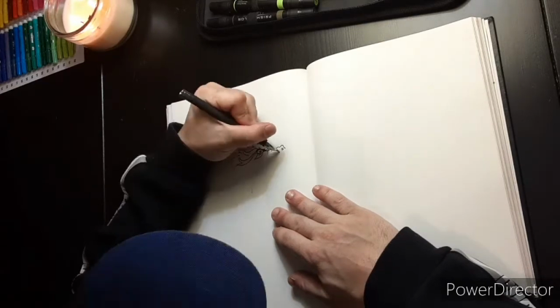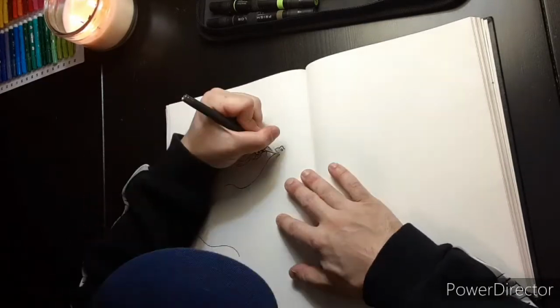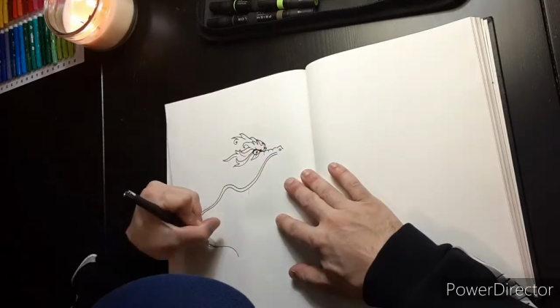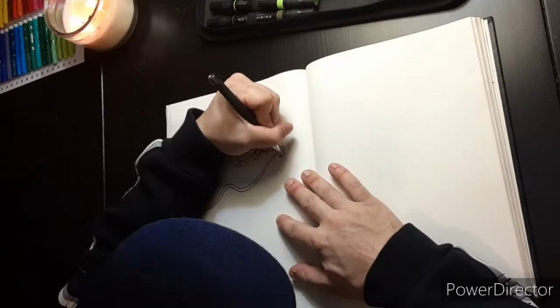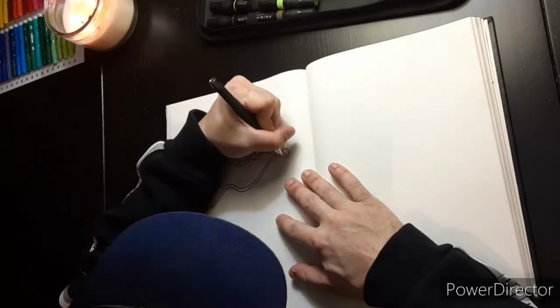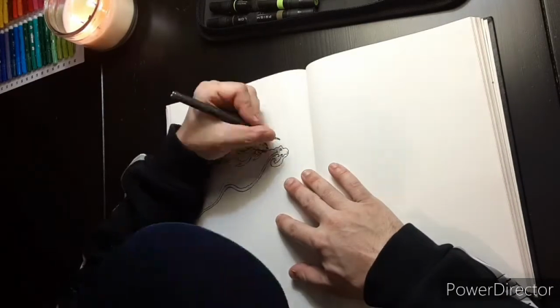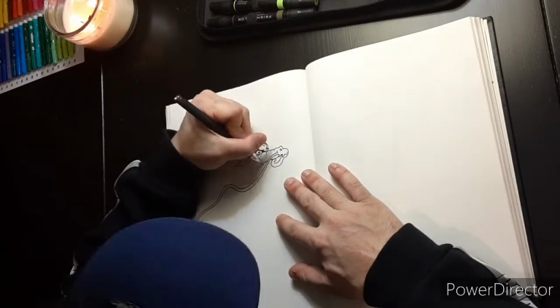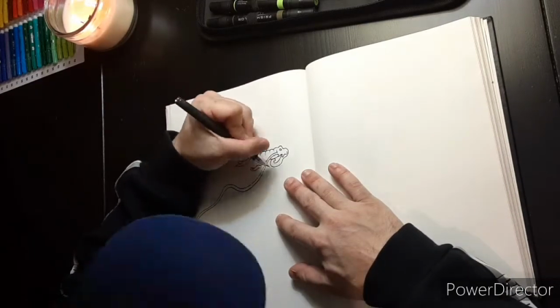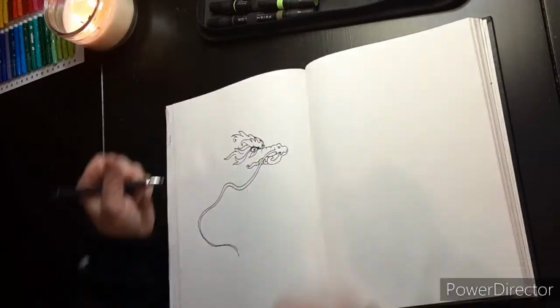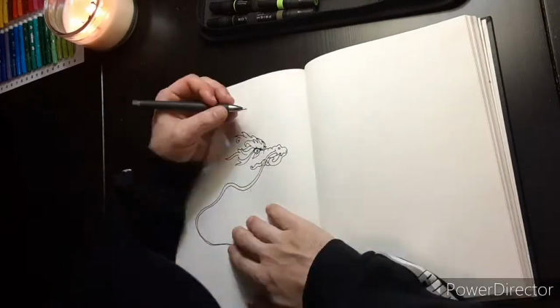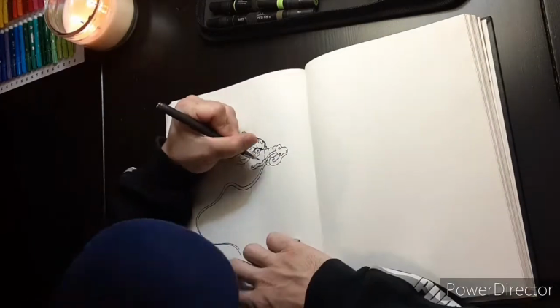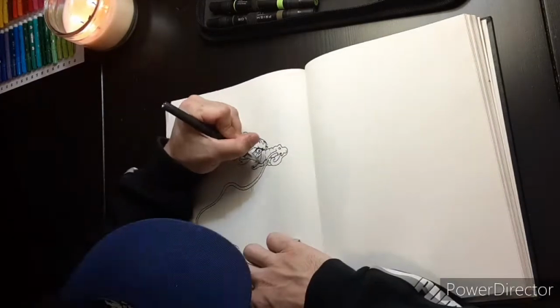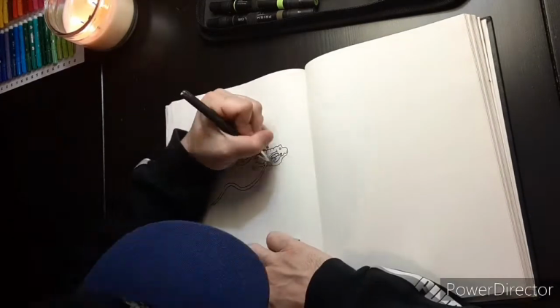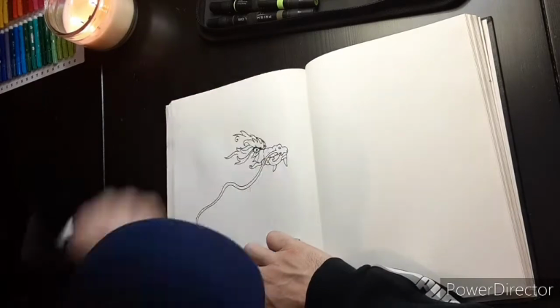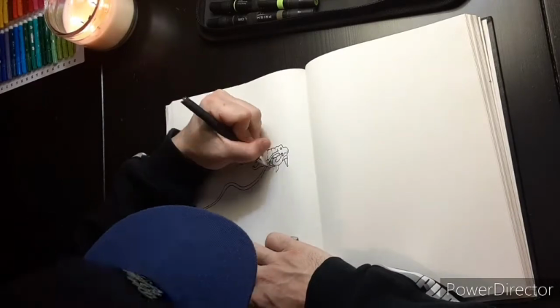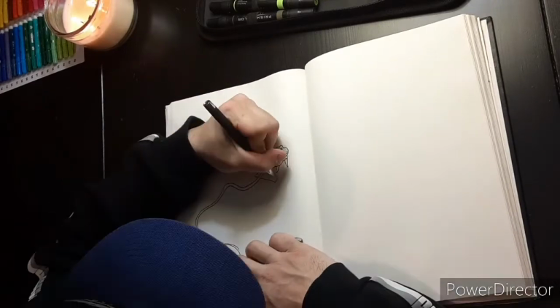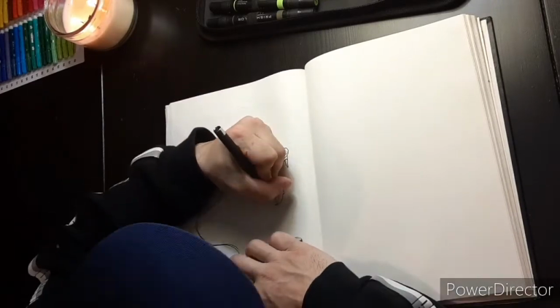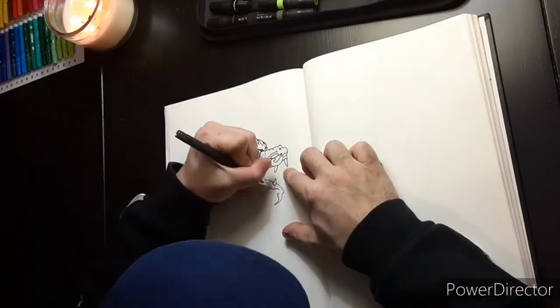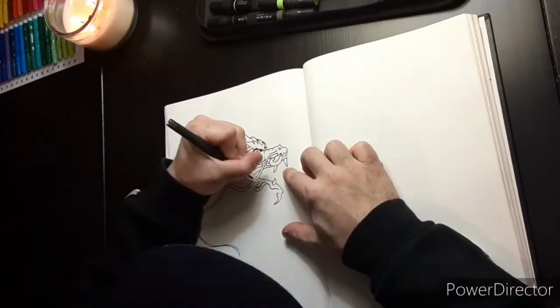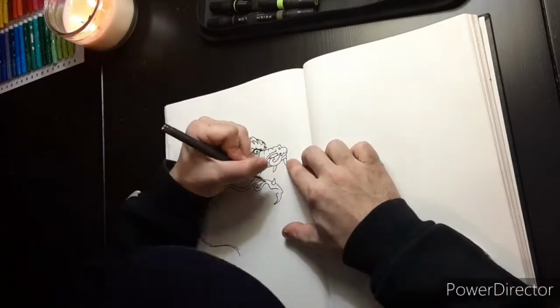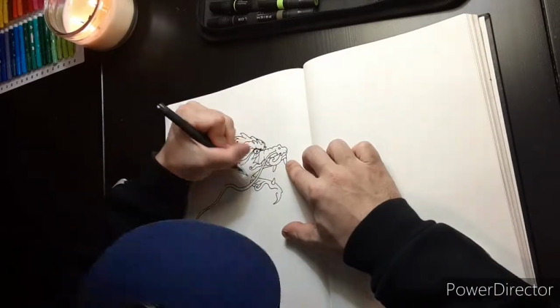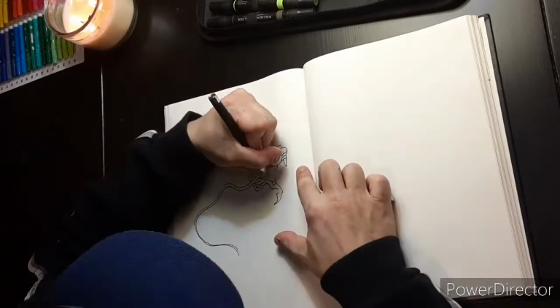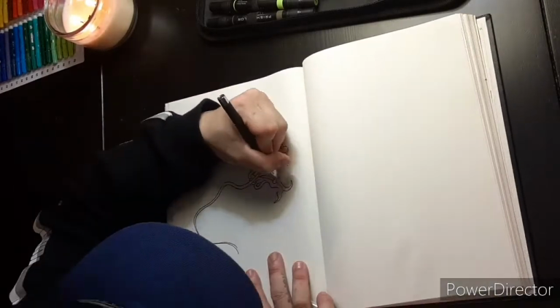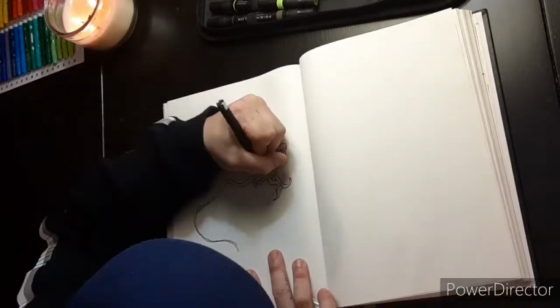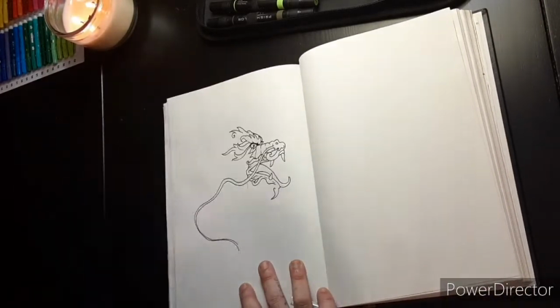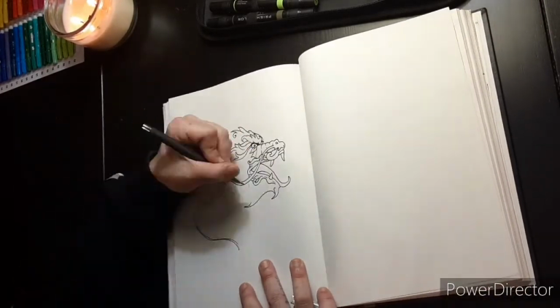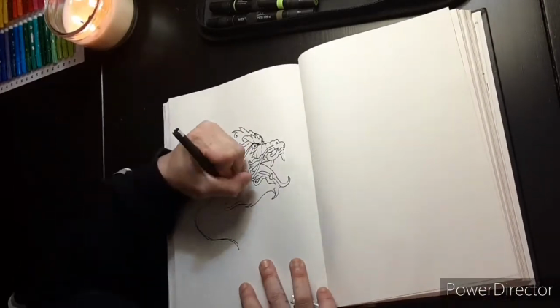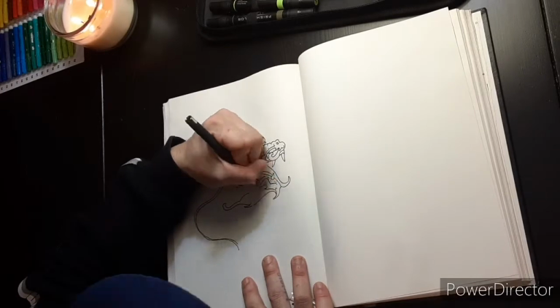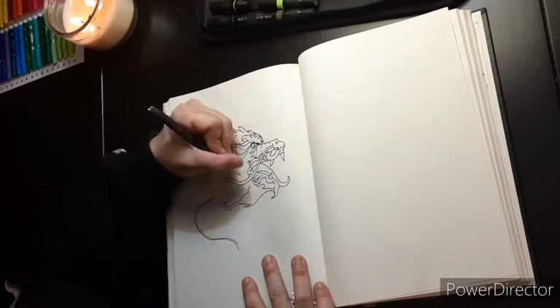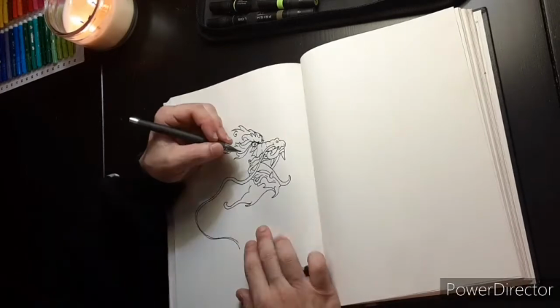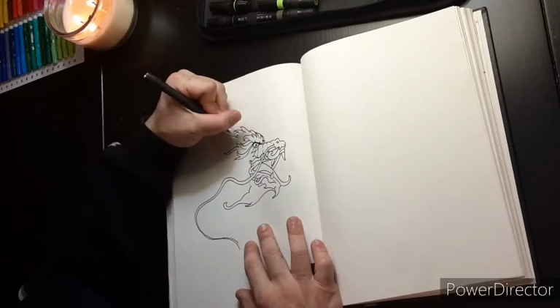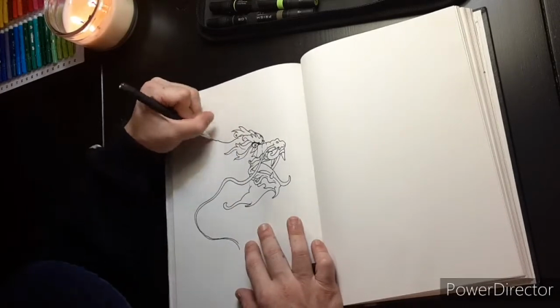Hello! Thanks for tuning in today. This is Sam Zira. Today I am drawing a dragon head in hopes that you can watch this and learn how to draw a dragon, or draw one better.